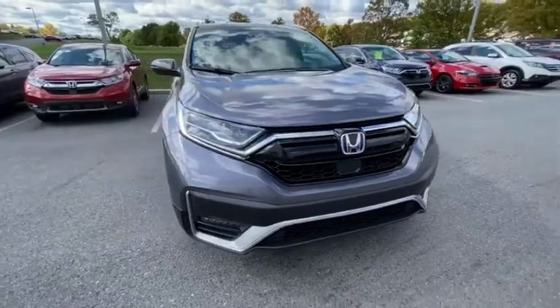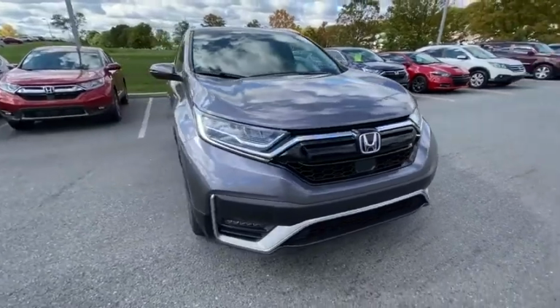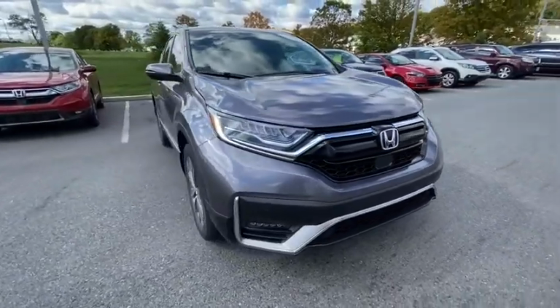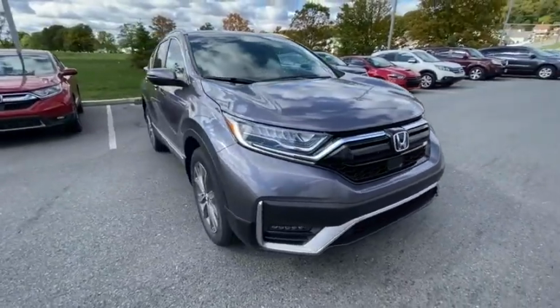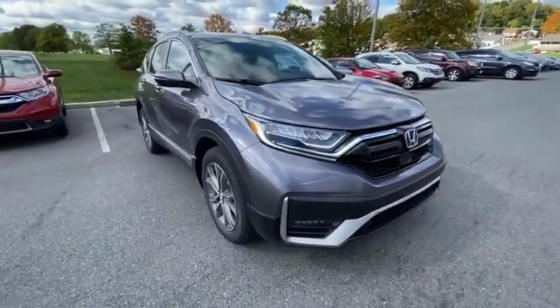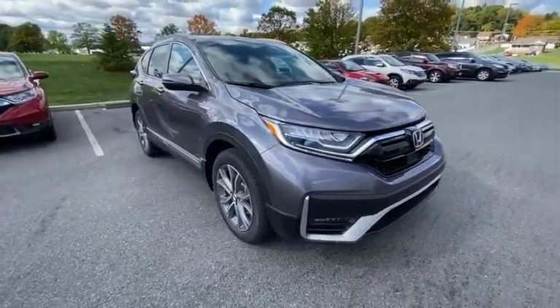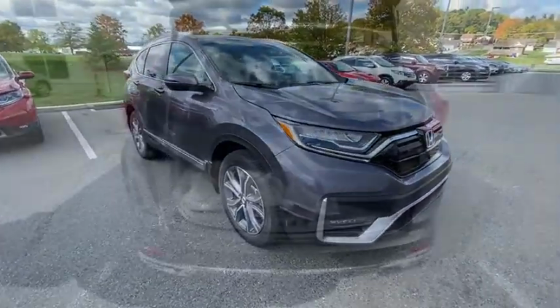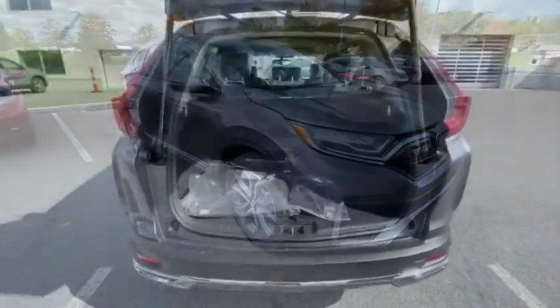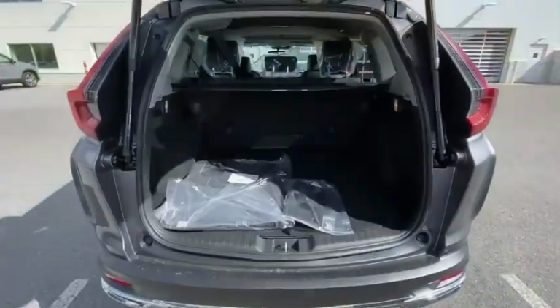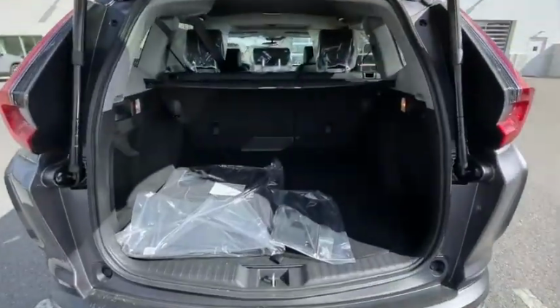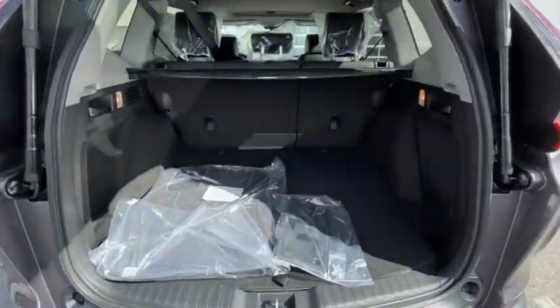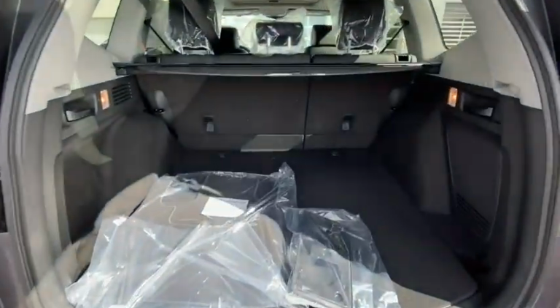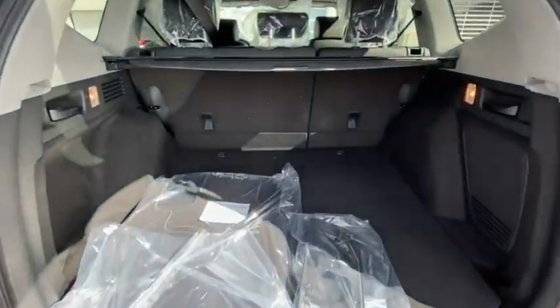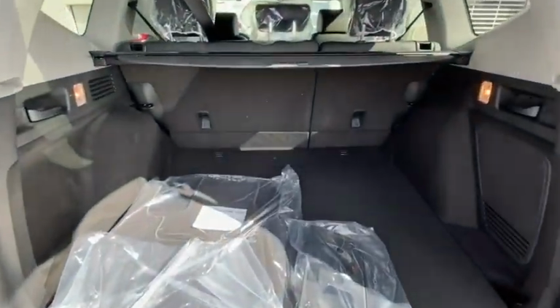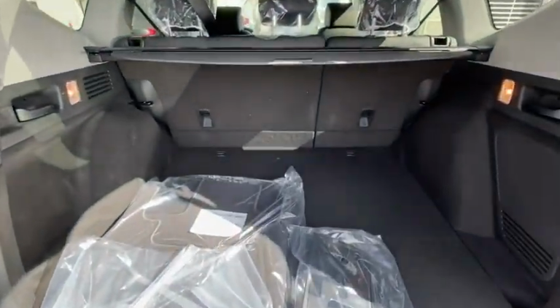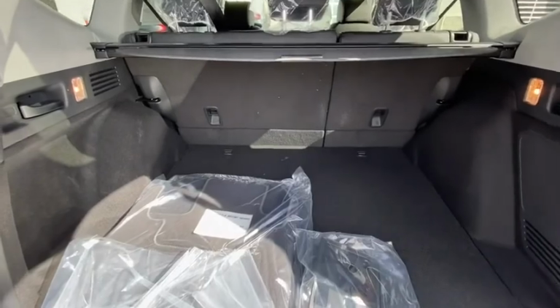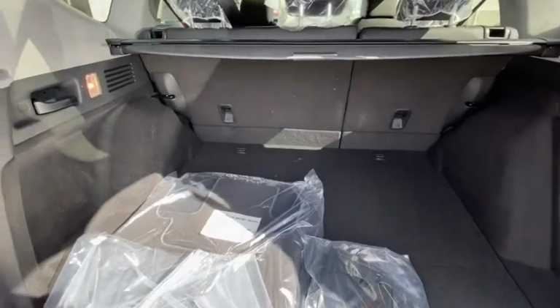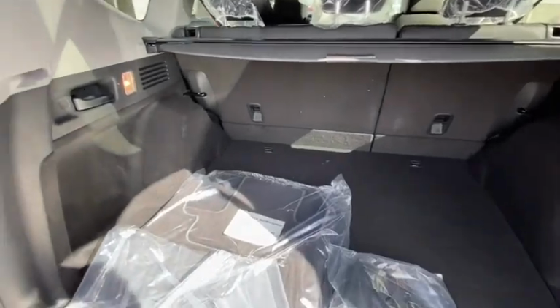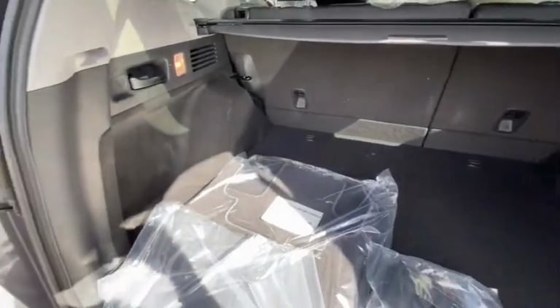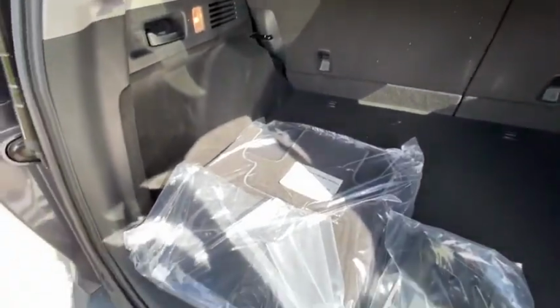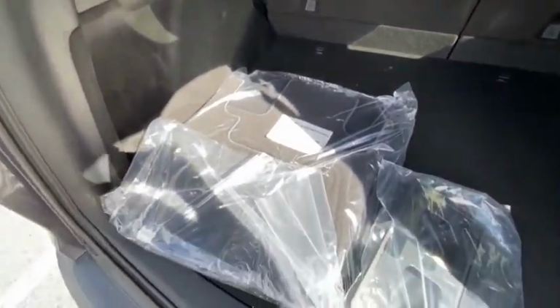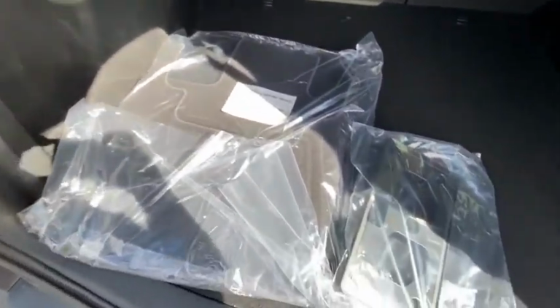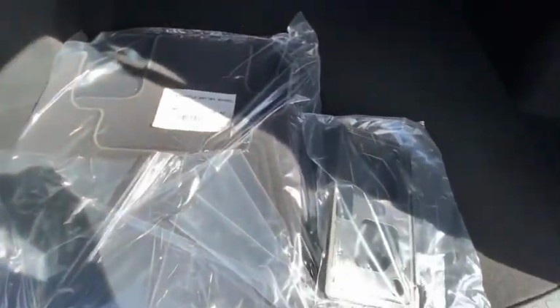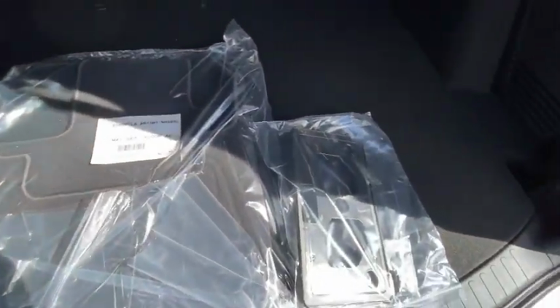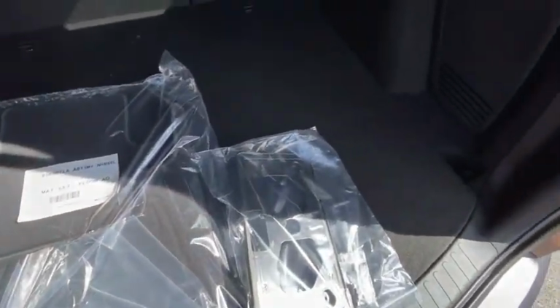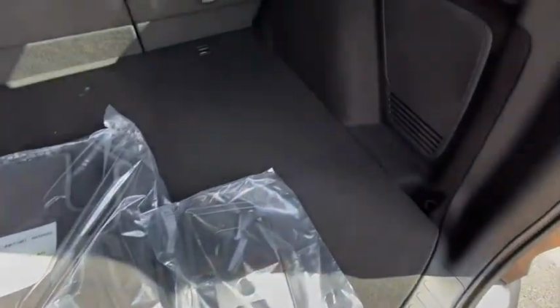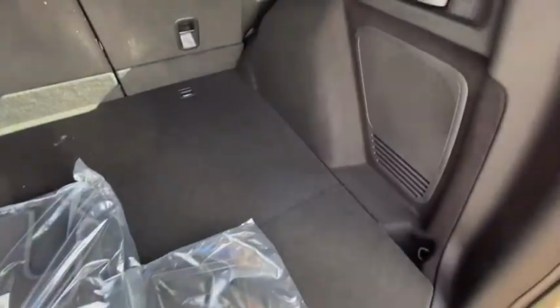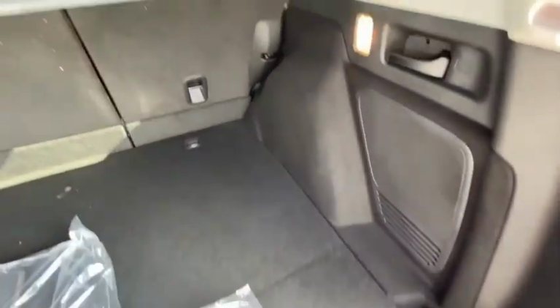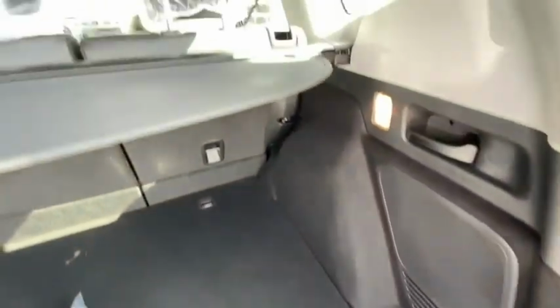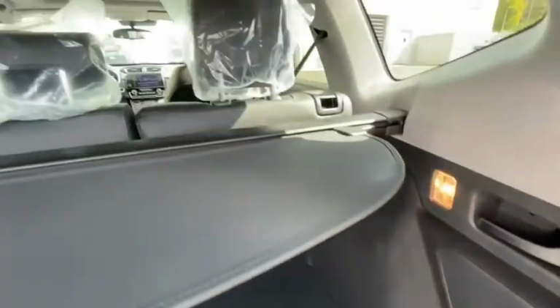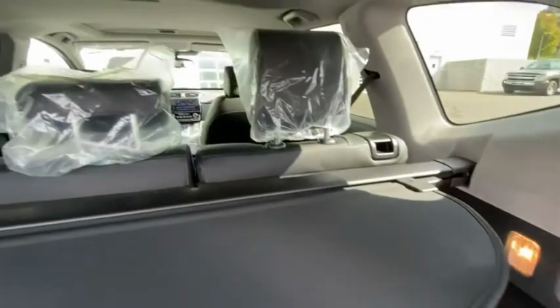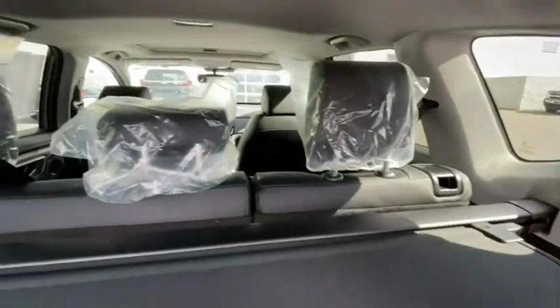Heated front seats, heated steering wheel, security system, trip computer, rear window defroster, power windows, power moonroof, brake assist, panic alarm, and overhead console.